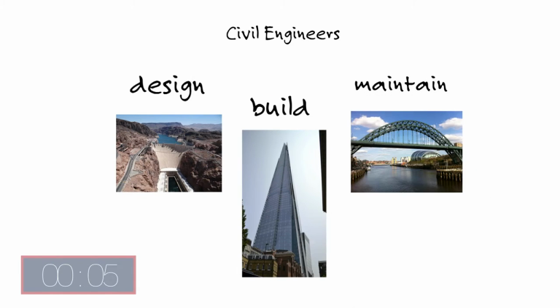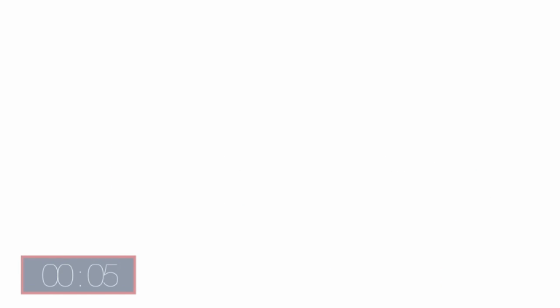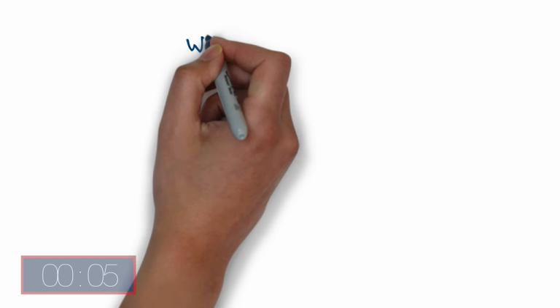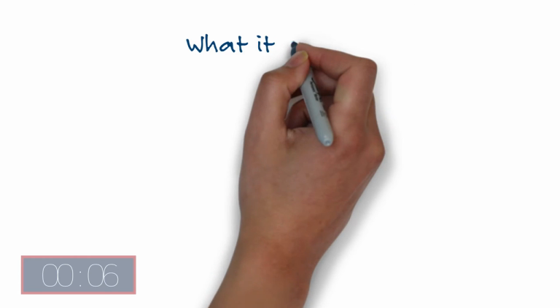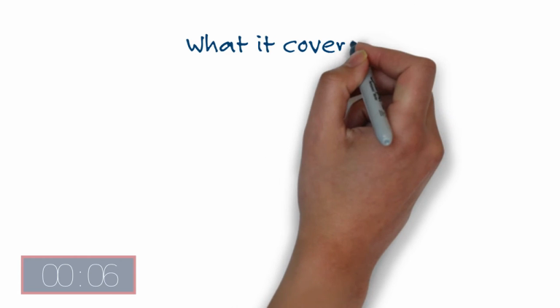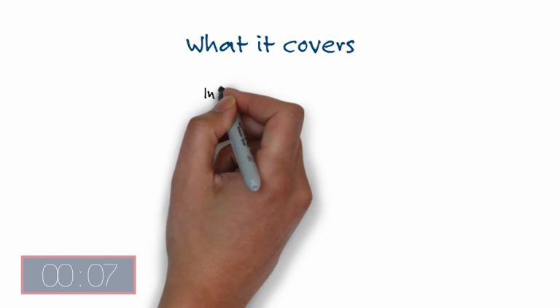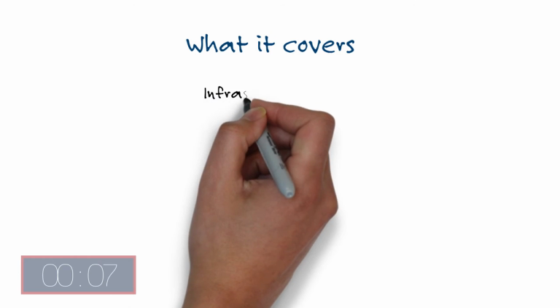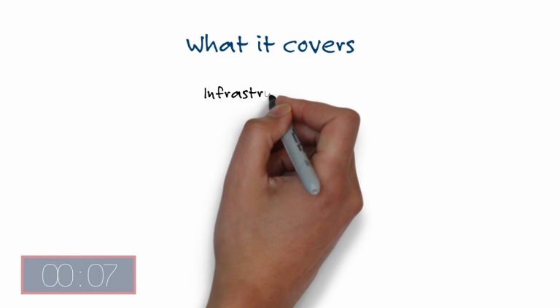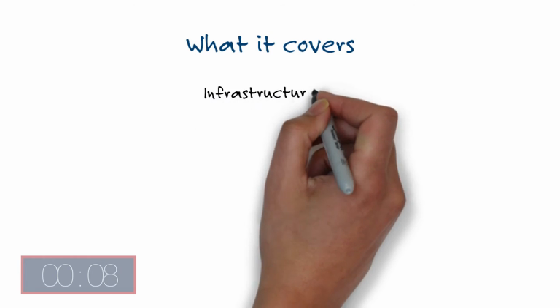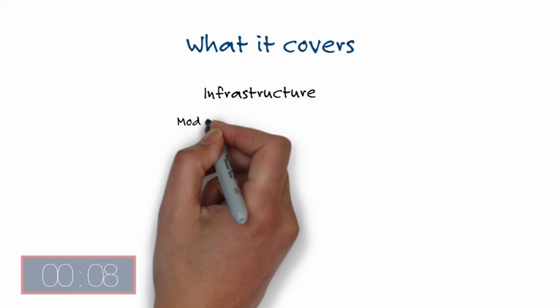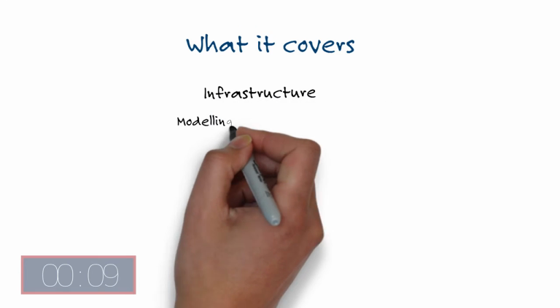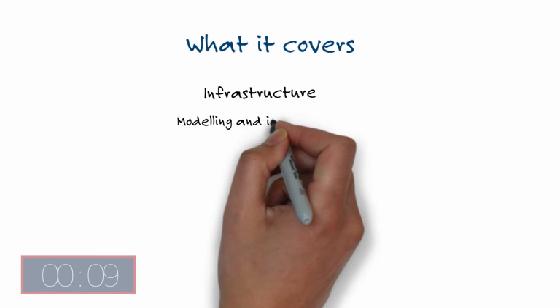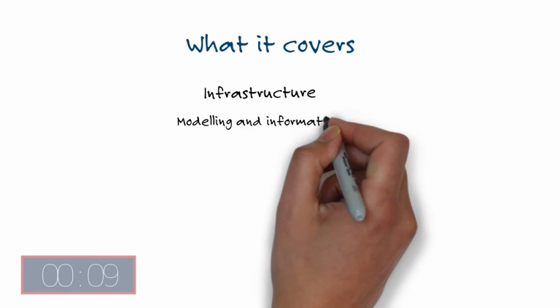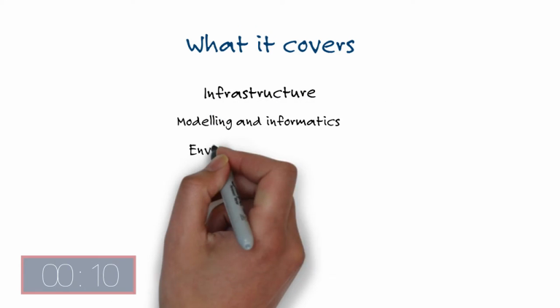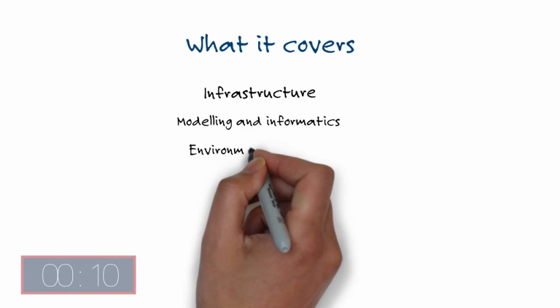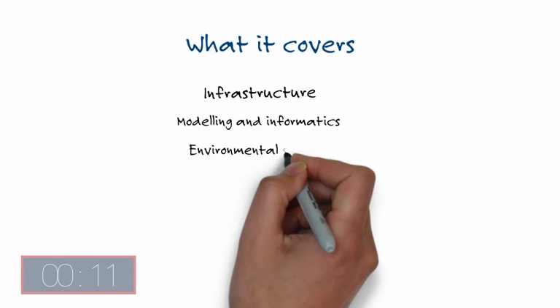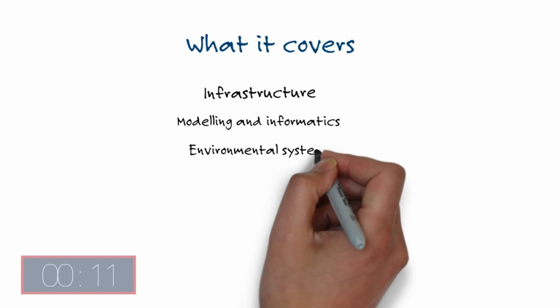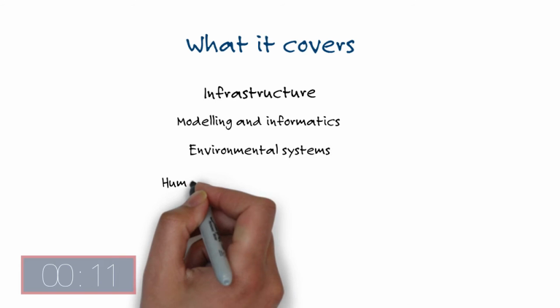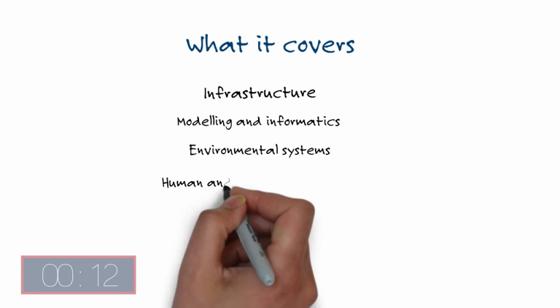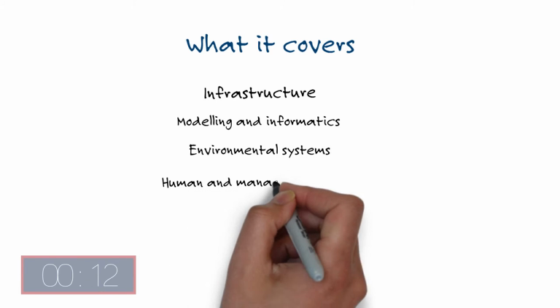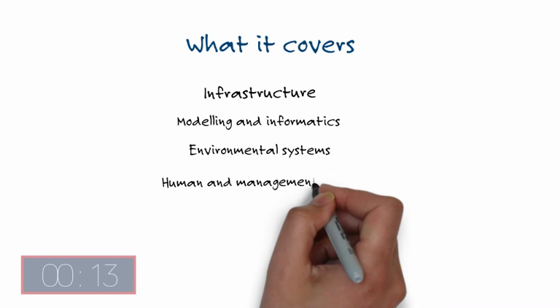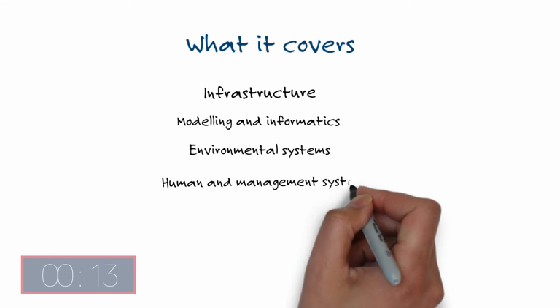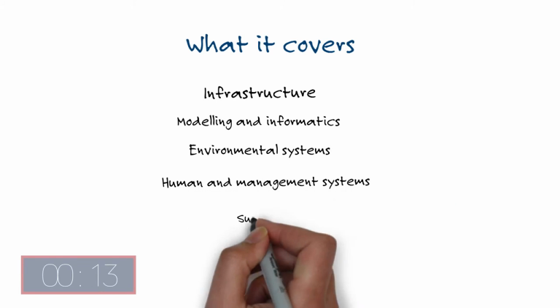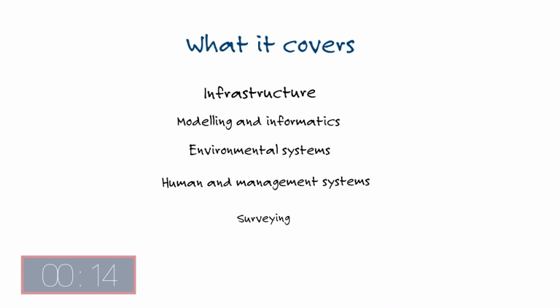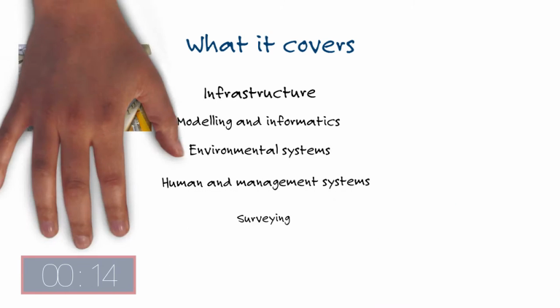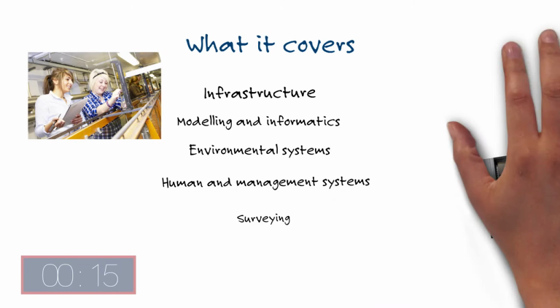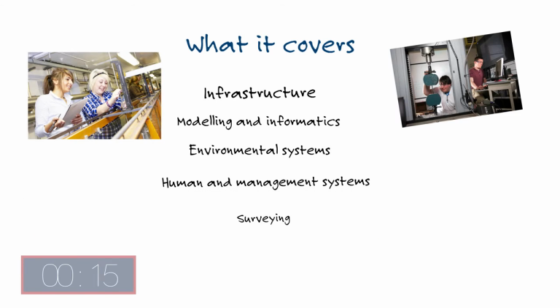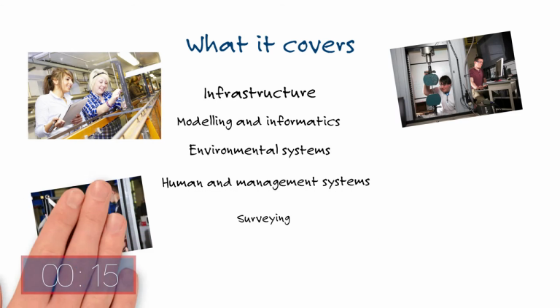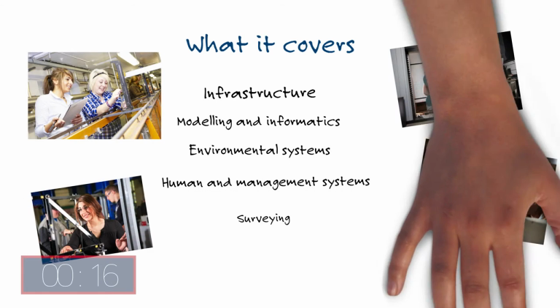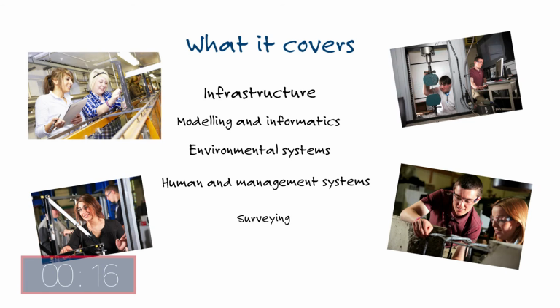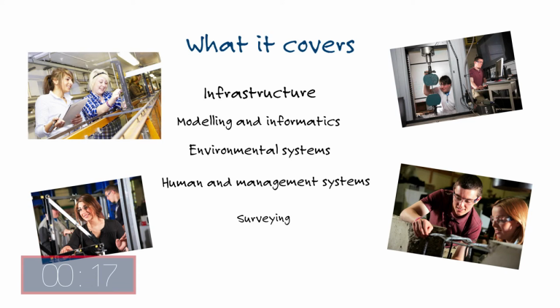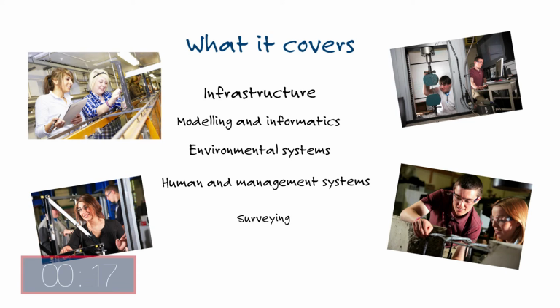The course is design intensive, giving you the chance to study infrastructure, modelling and informatics, environmental systems, human management systems and surveying. You'll also get the chance to specialise in the aspects of civil engineering that interest you the most.